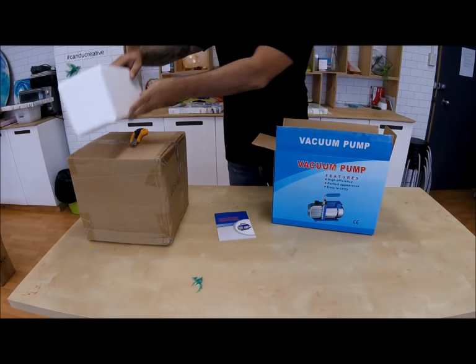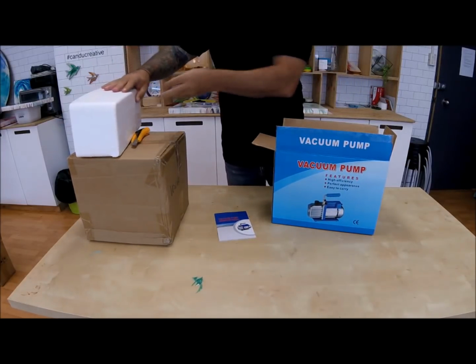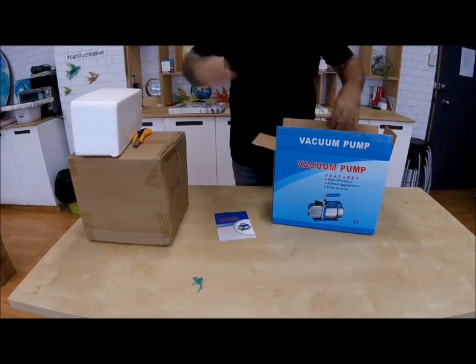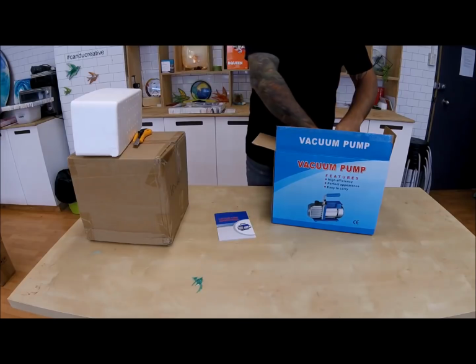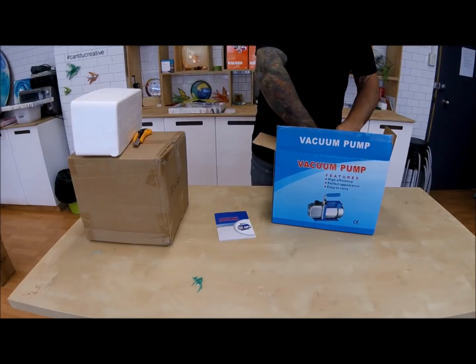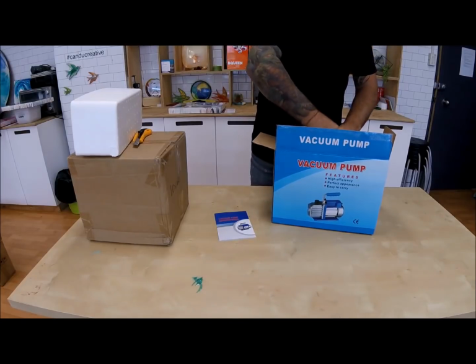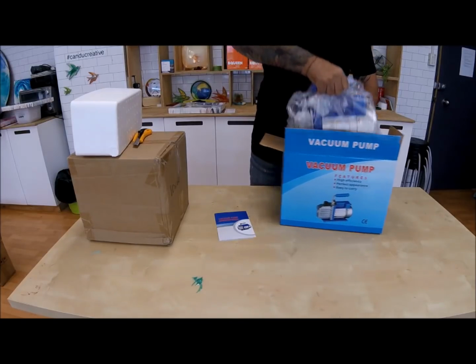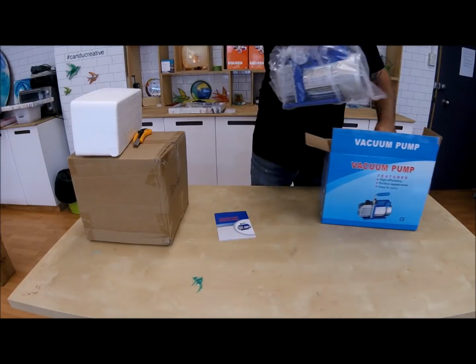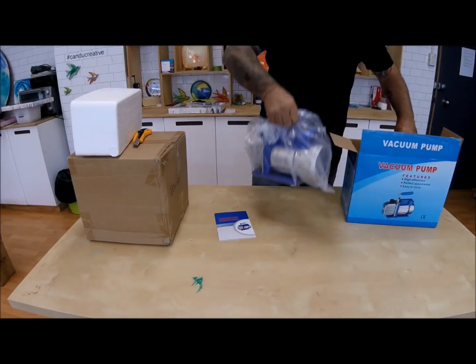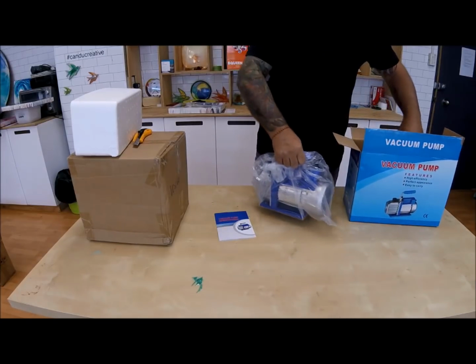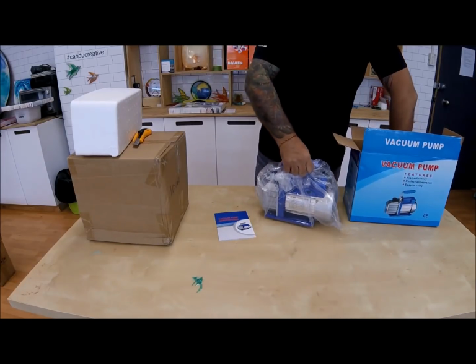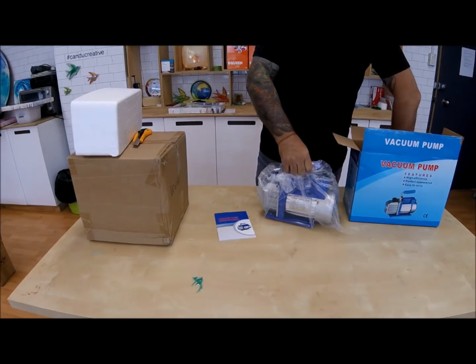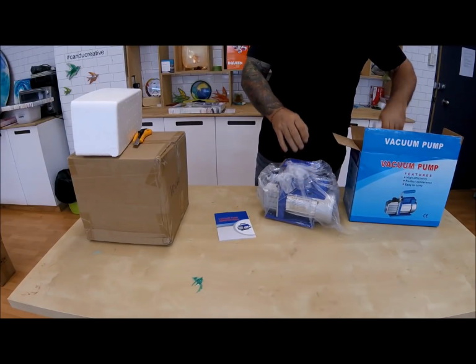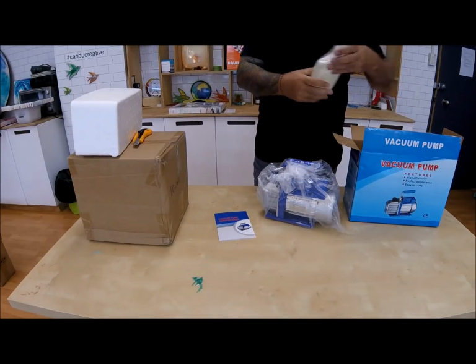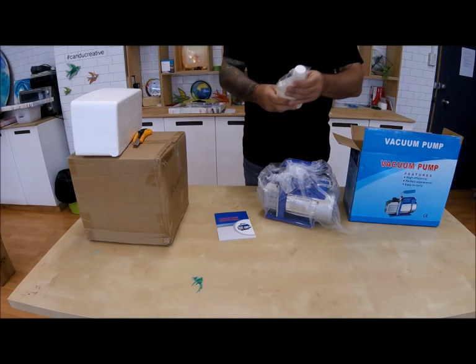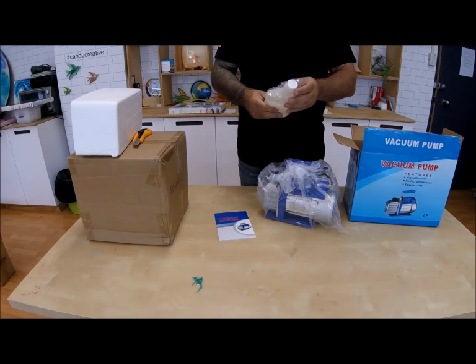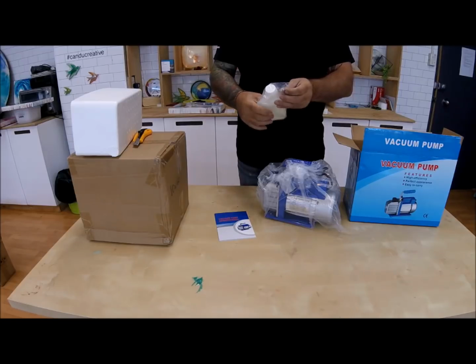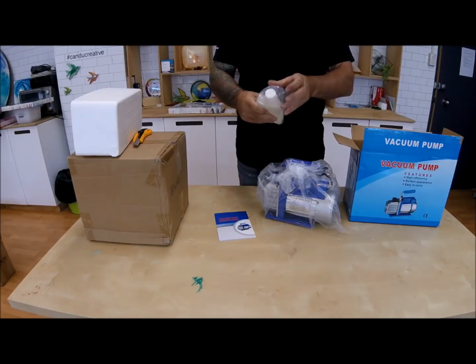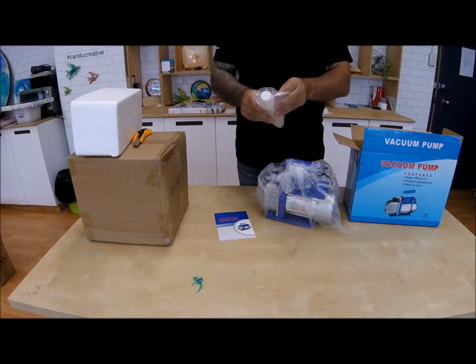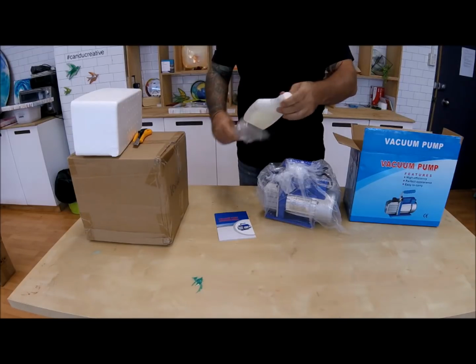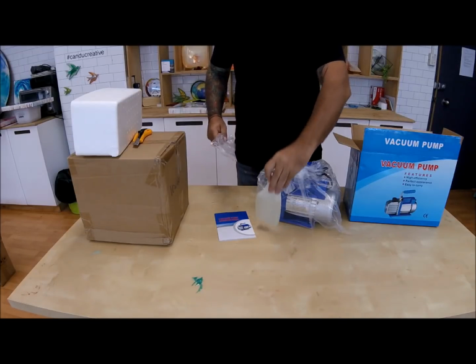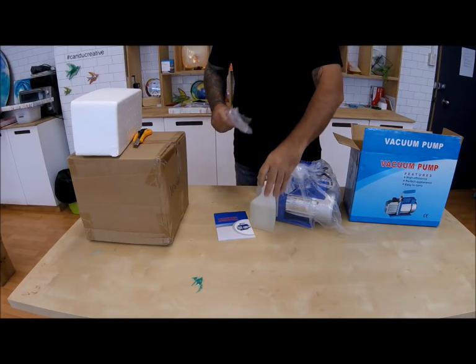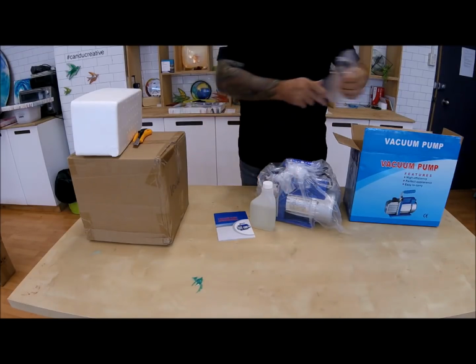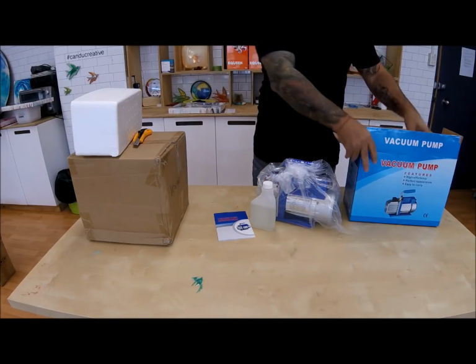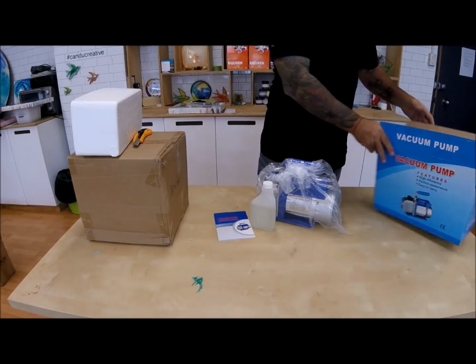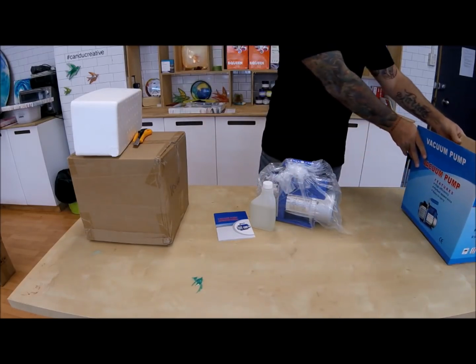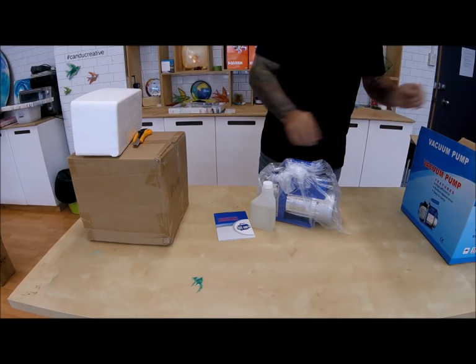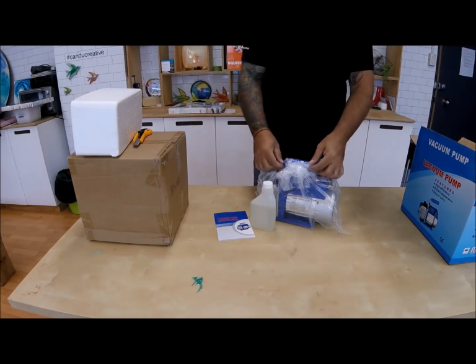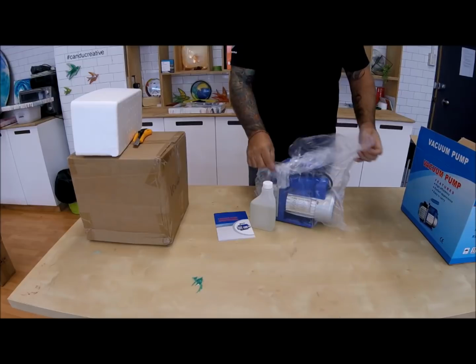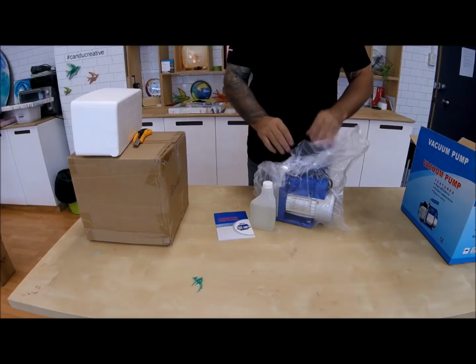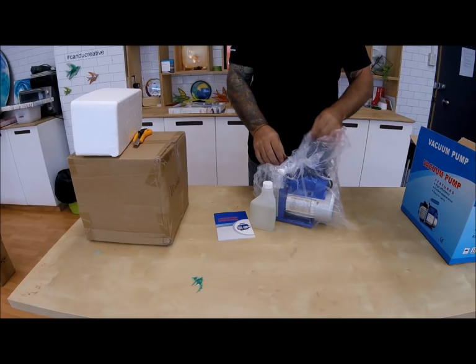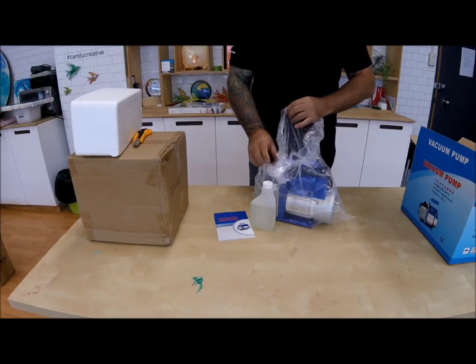Let's set up your new Barnes vacuum degassing unit. Packed in the pump box you will find a 3 CFM vacuum pump, instruction booklet and vacuum oil.